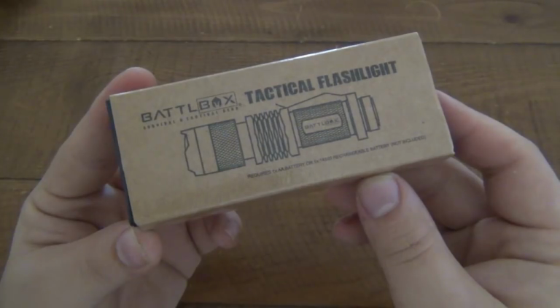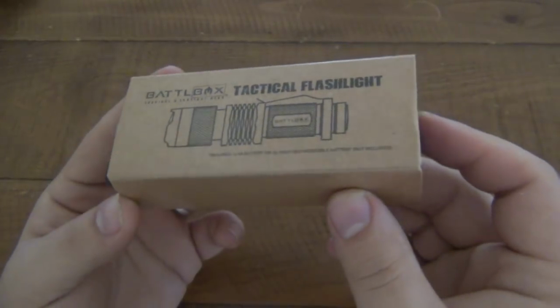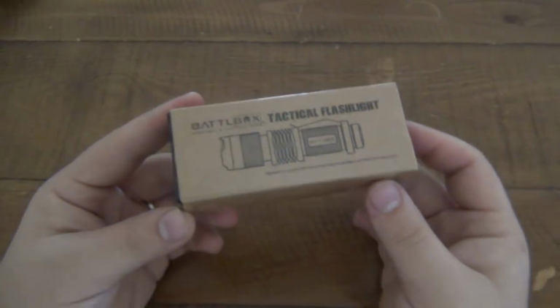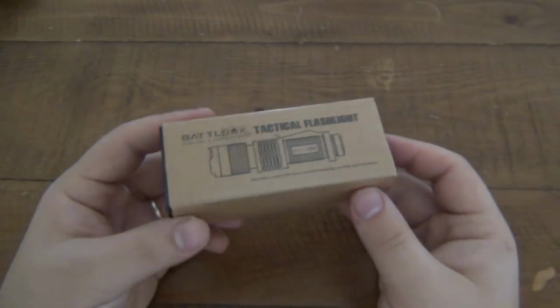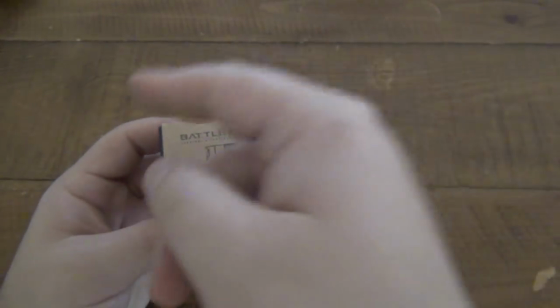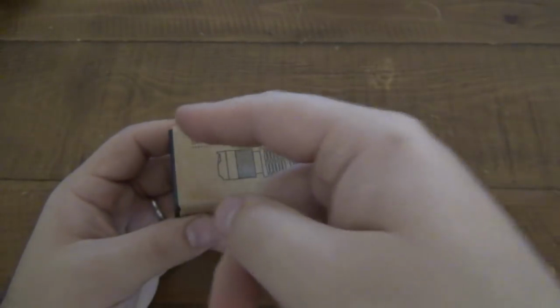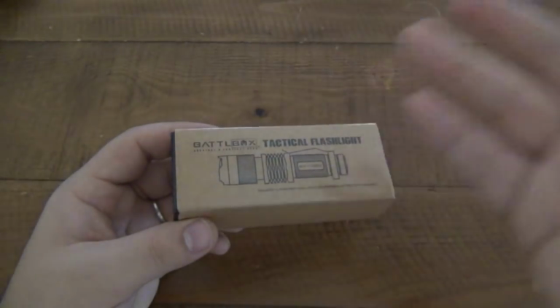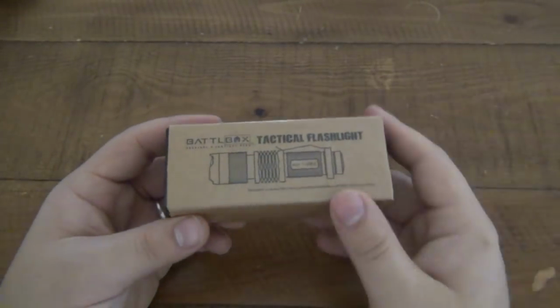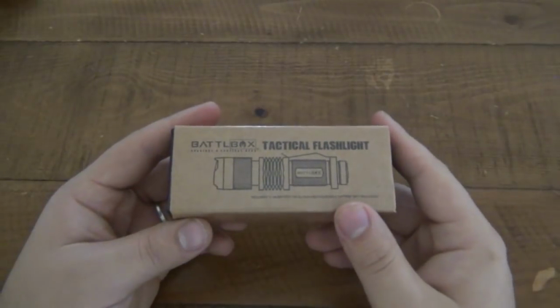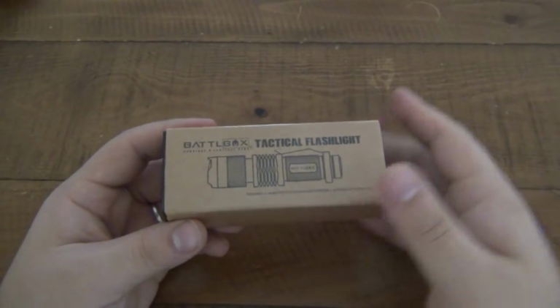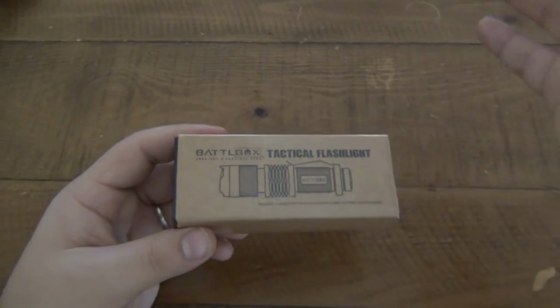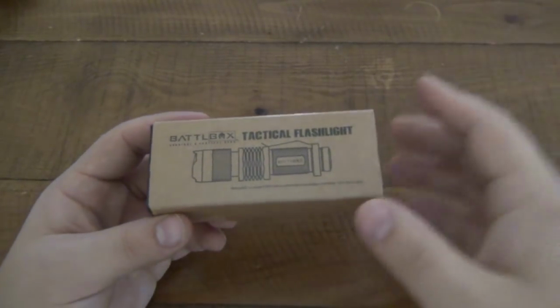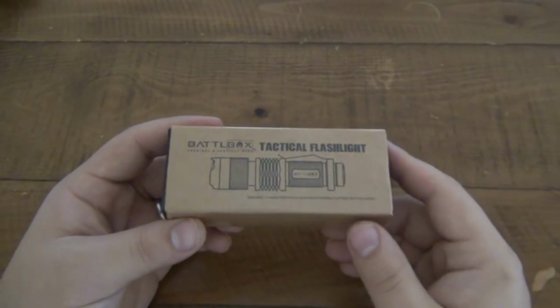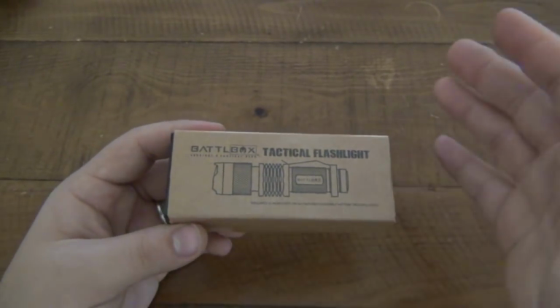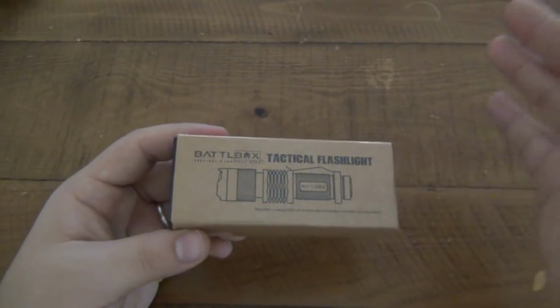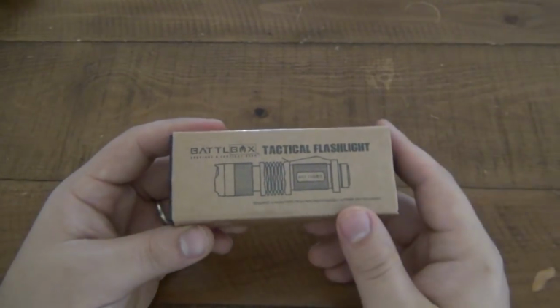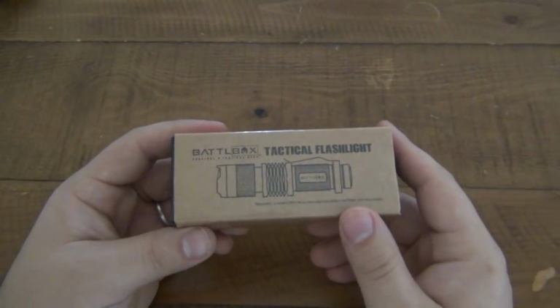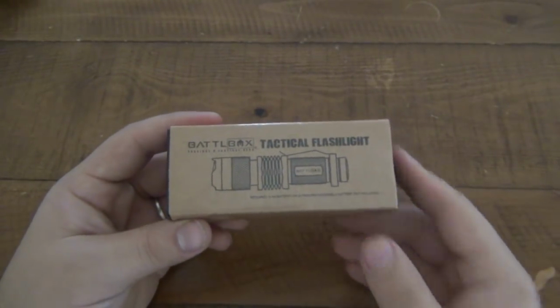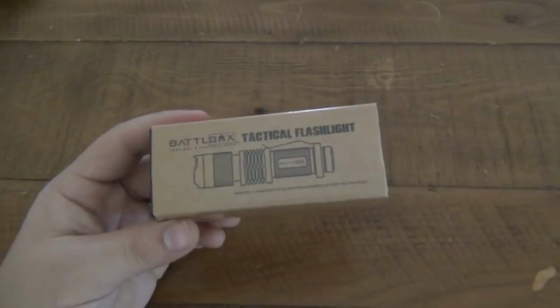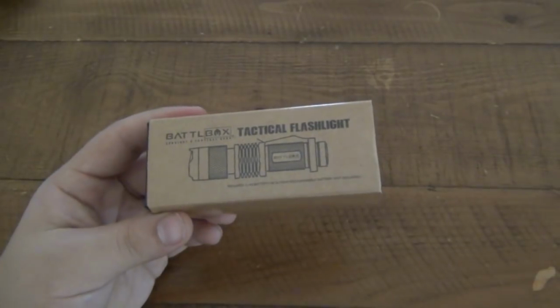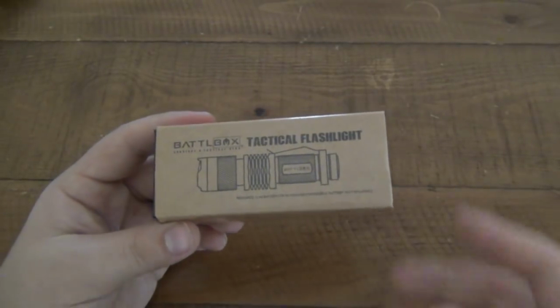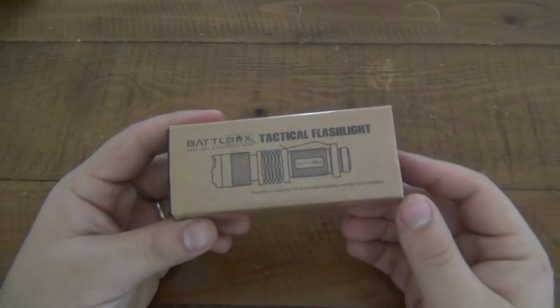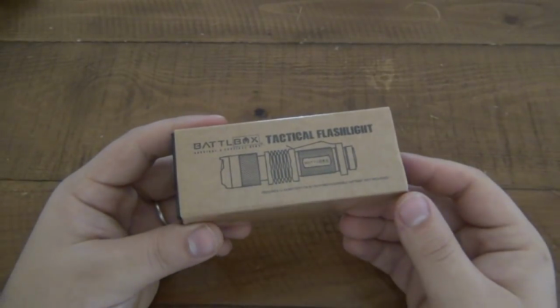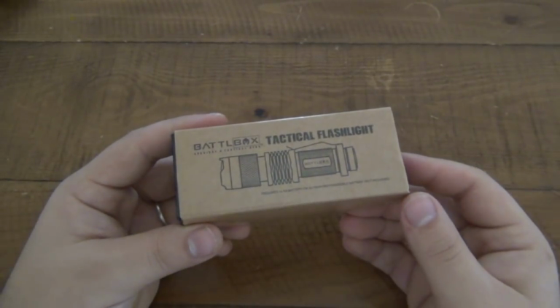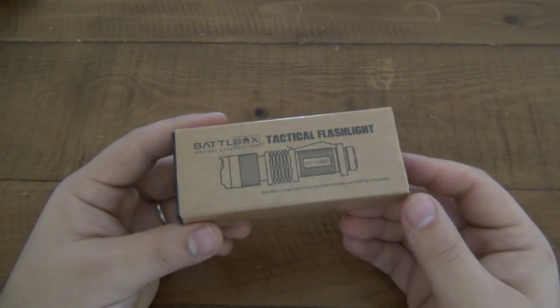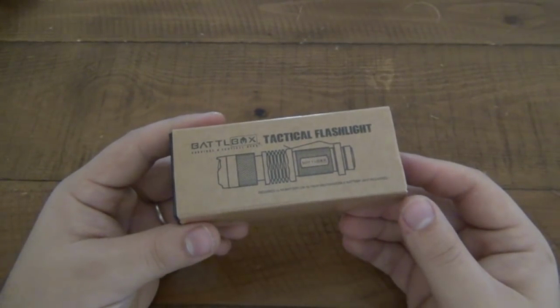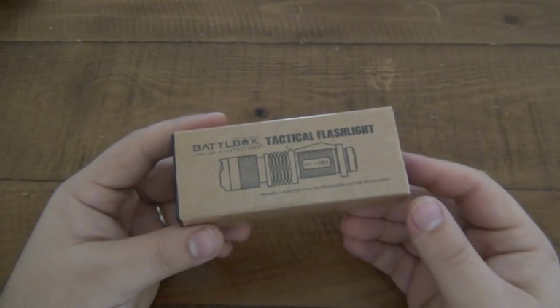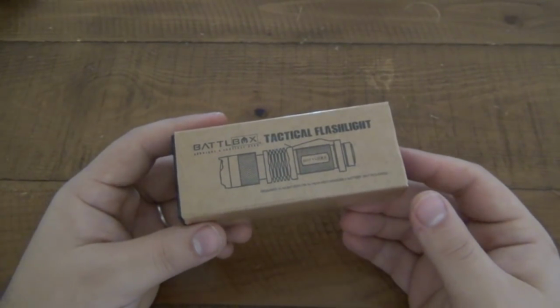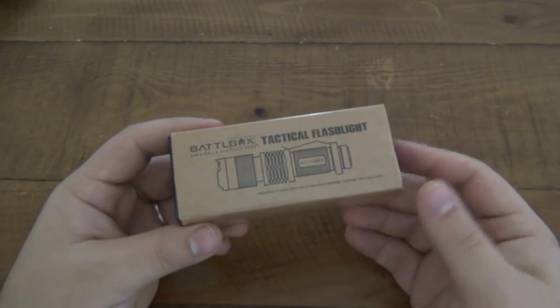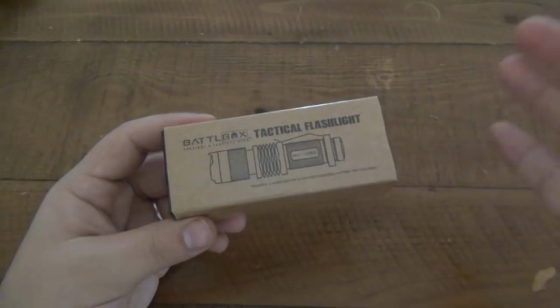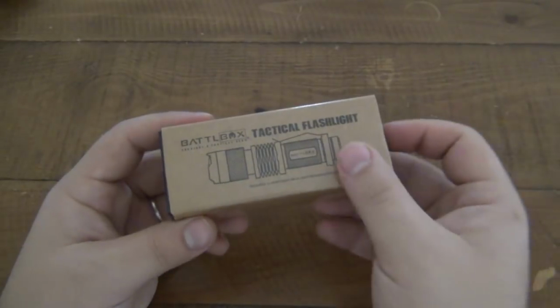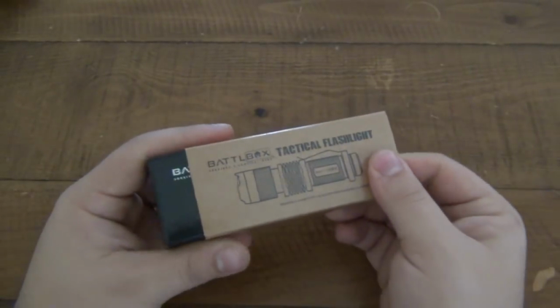Now with the flashlight, it's the opposite. The knife I thought was pretty nice out of the box and it got even better when I used it — it proved itself even more. The flashlight, I thought it was kind of junky, and the more I used it, the more I realized how horrible it really was. So it got even worse with use.